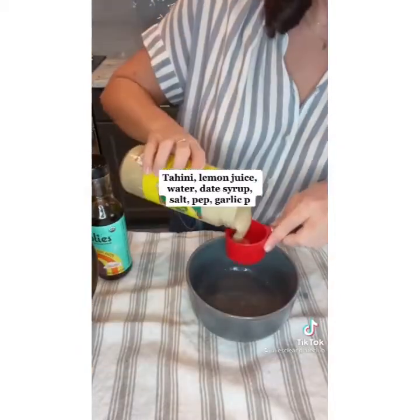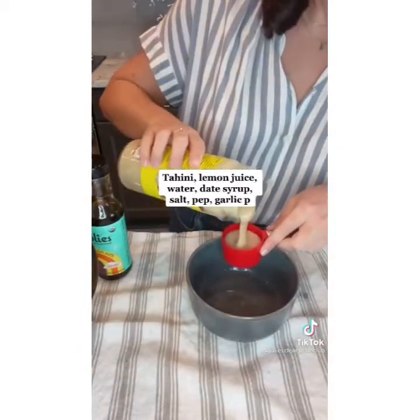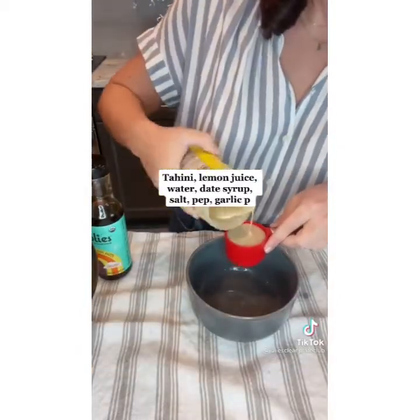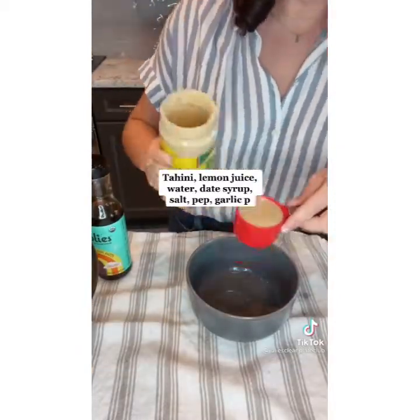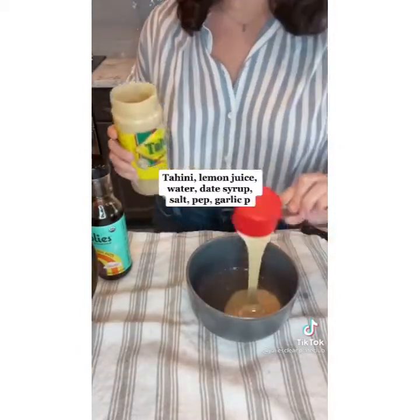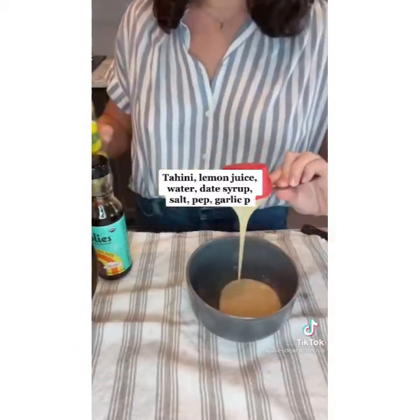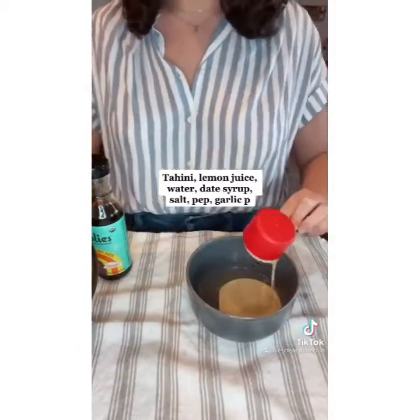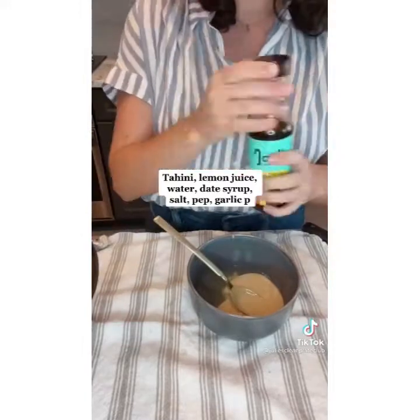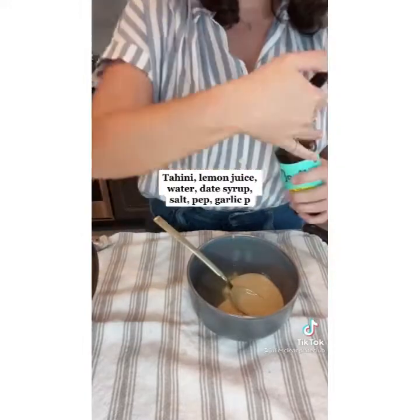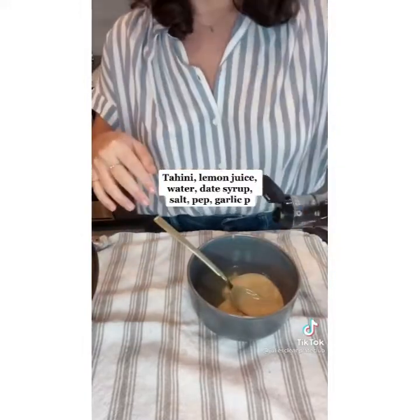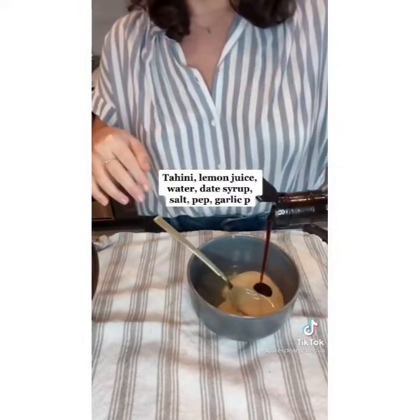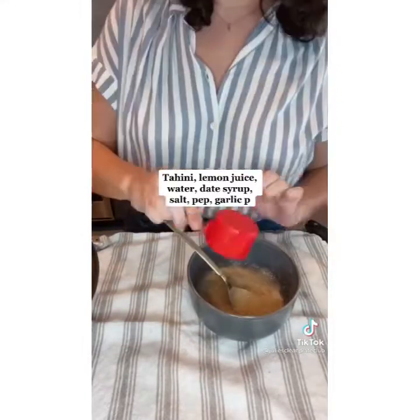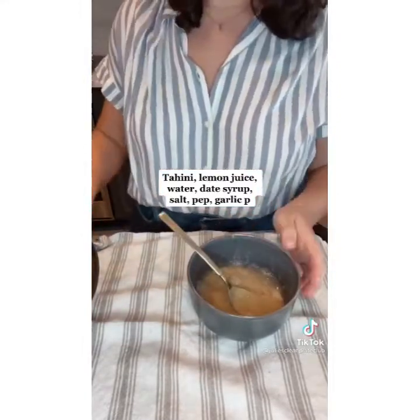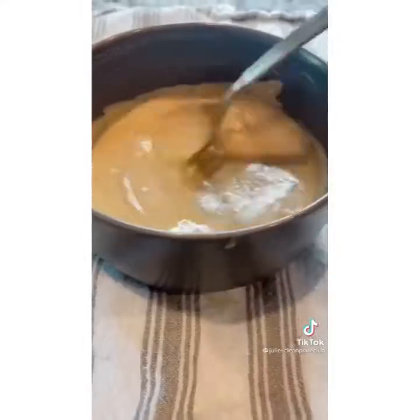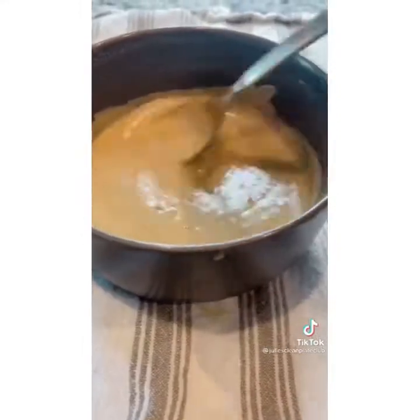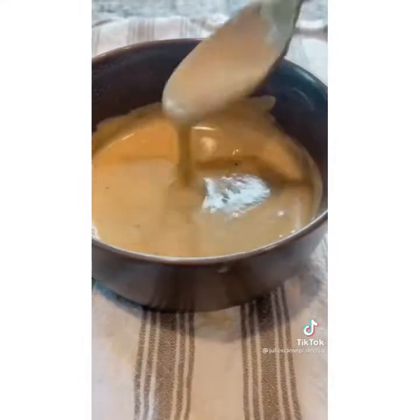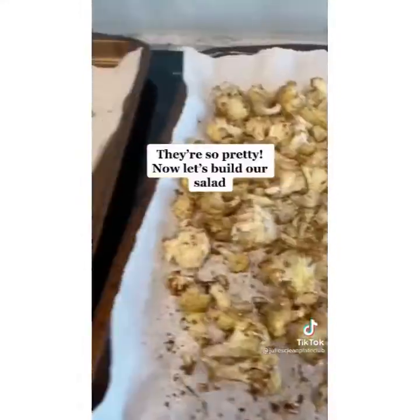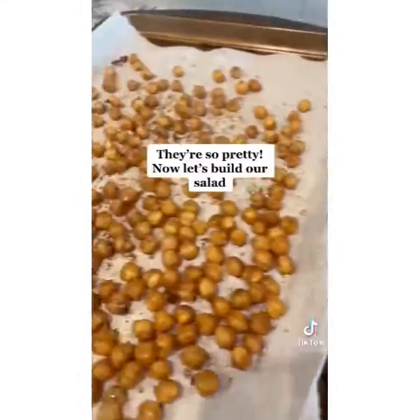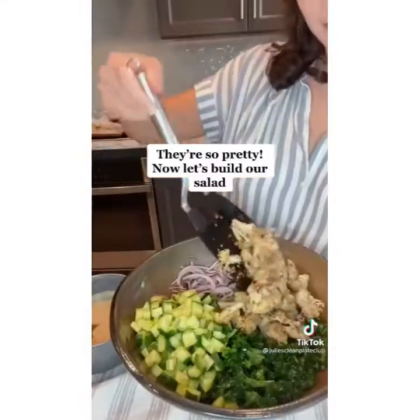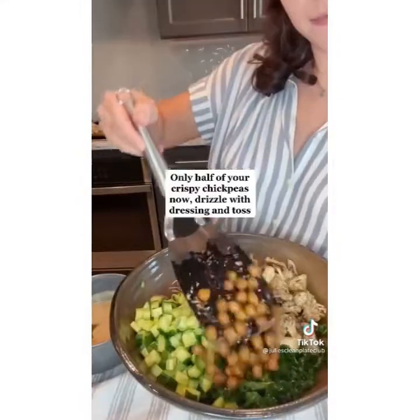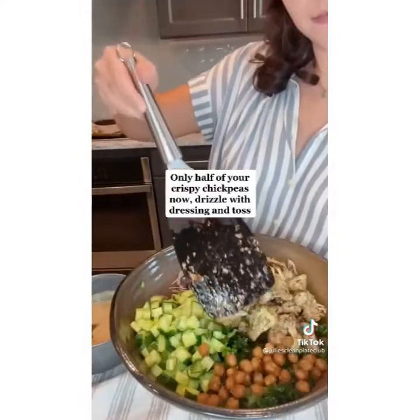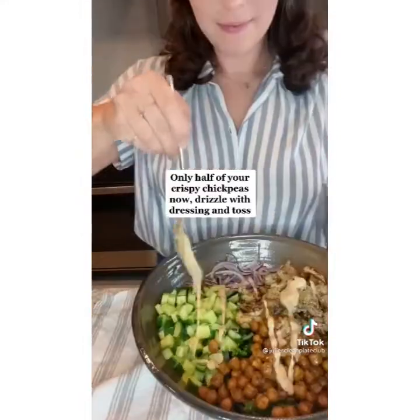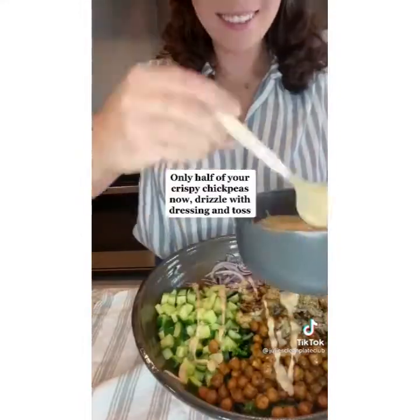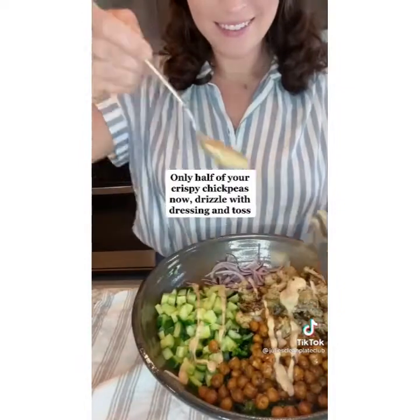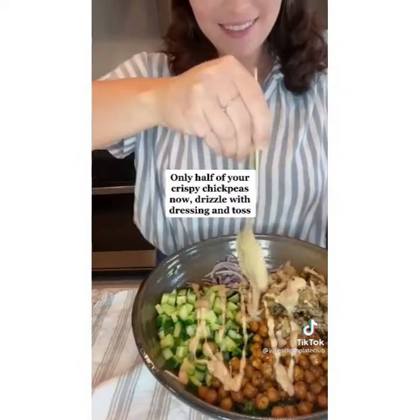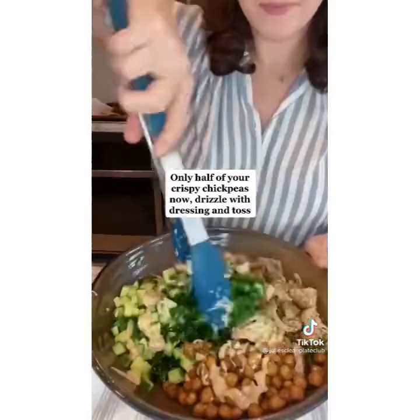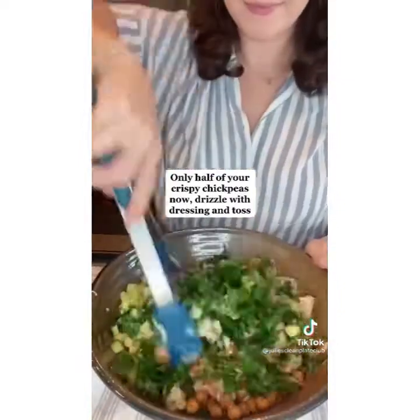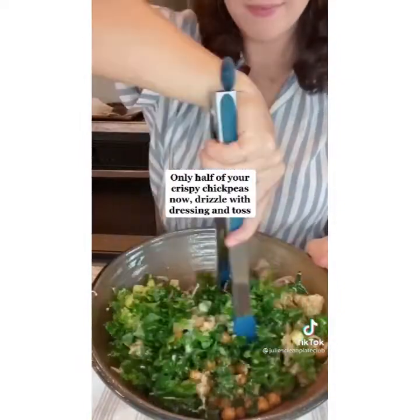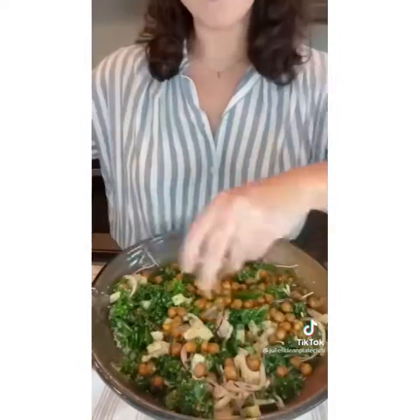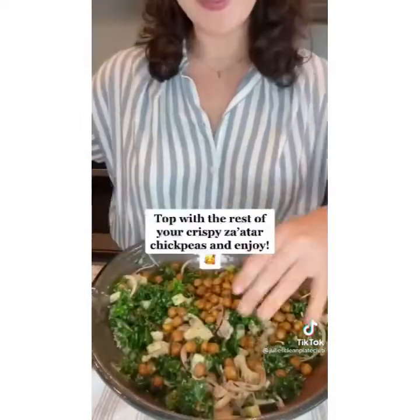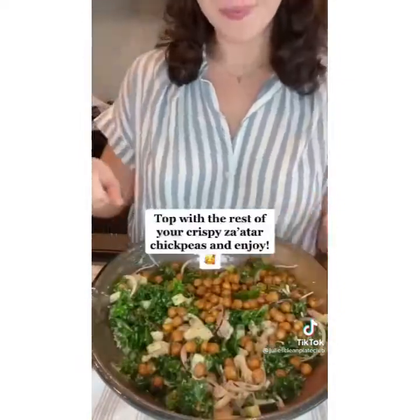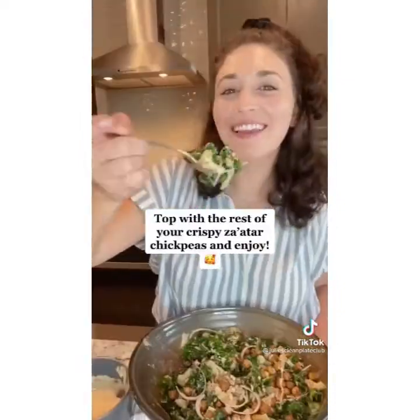While that roasts, rinse off some onions so they're less sharp and build your dressing. Be sure to add some water in there so it's drizzleable. Build your salad with kale and cucumbers. Toss and enjoy!